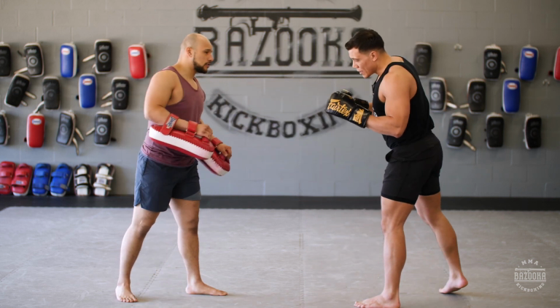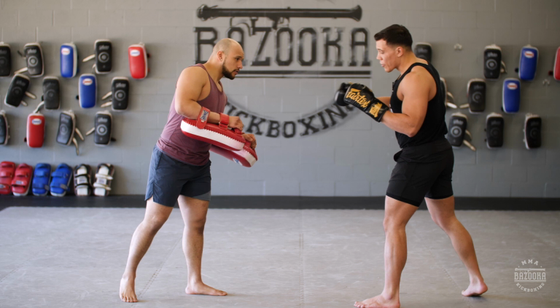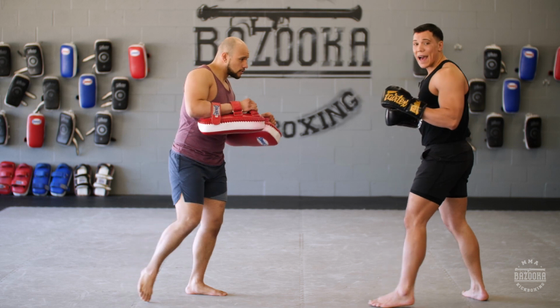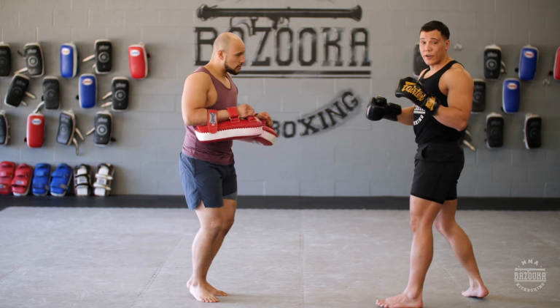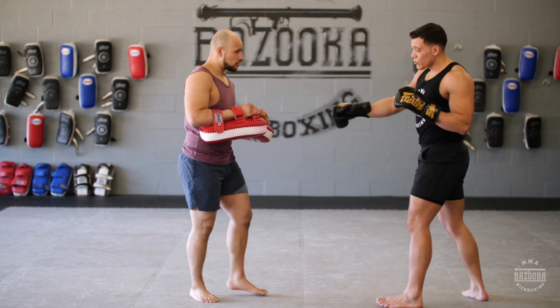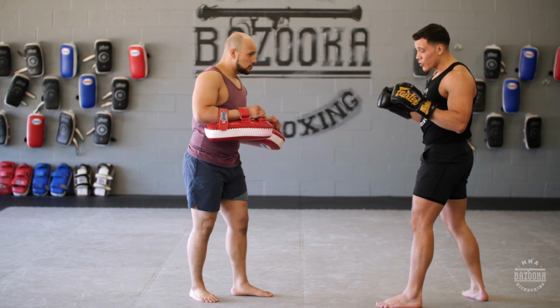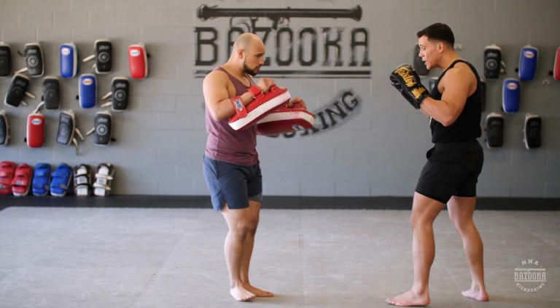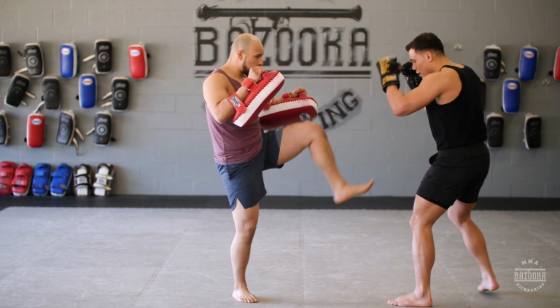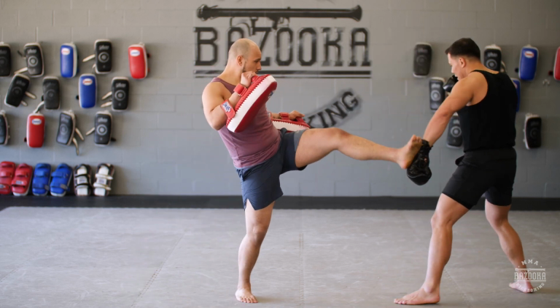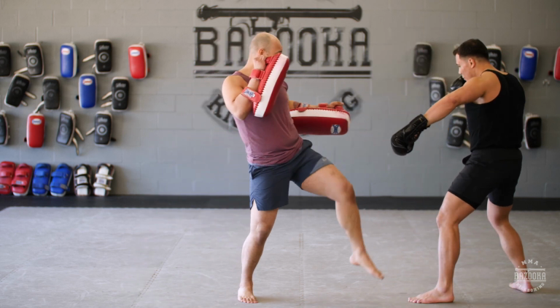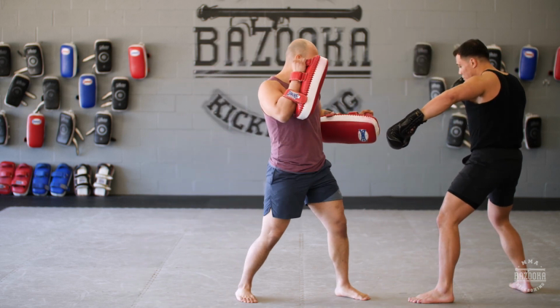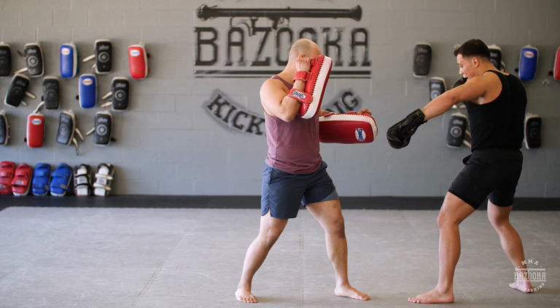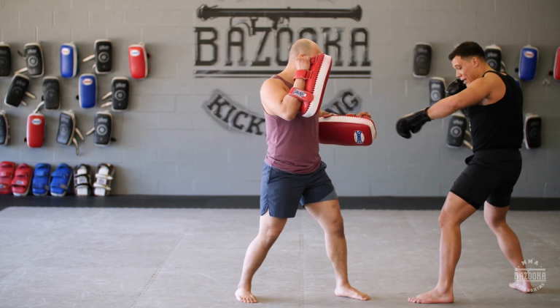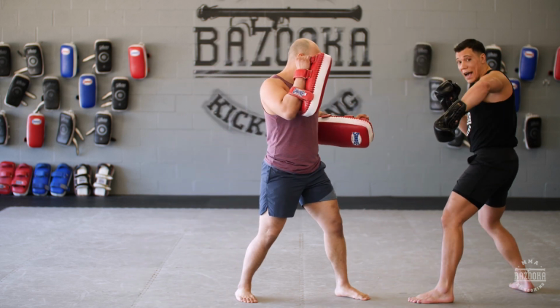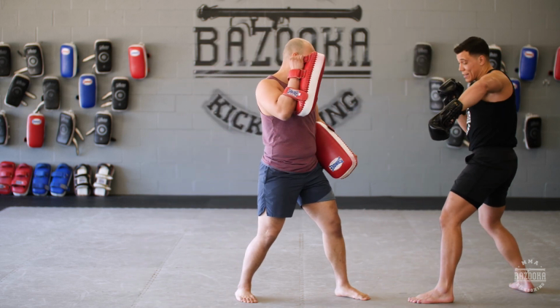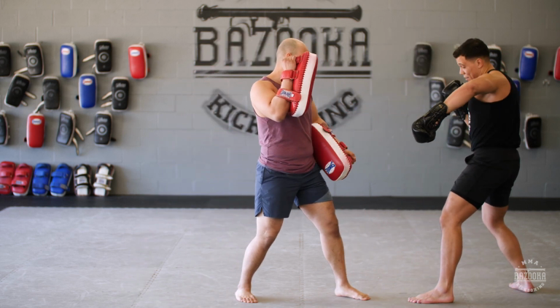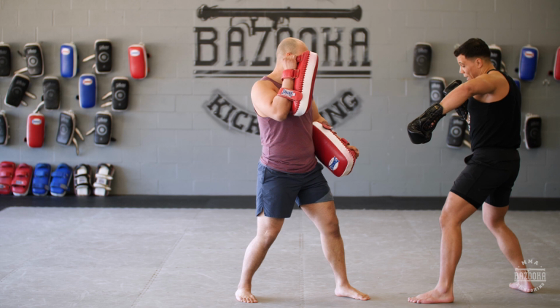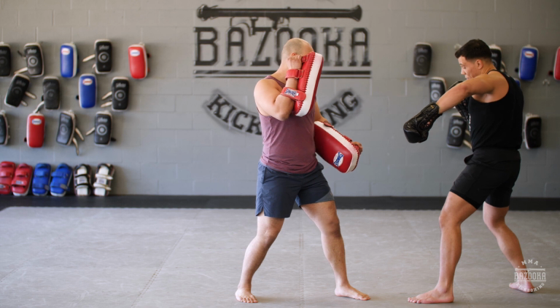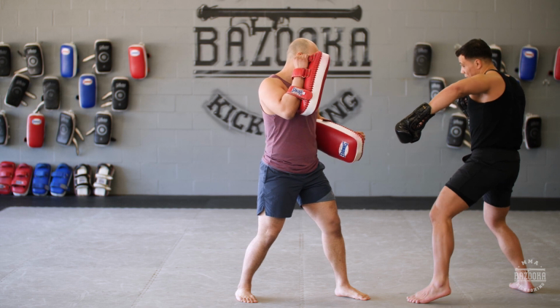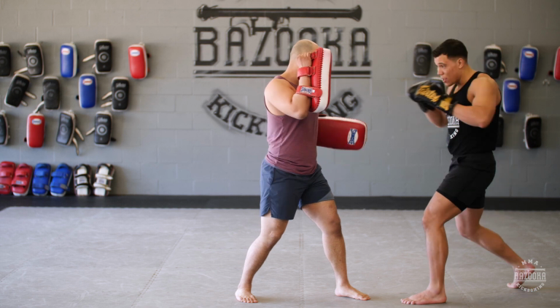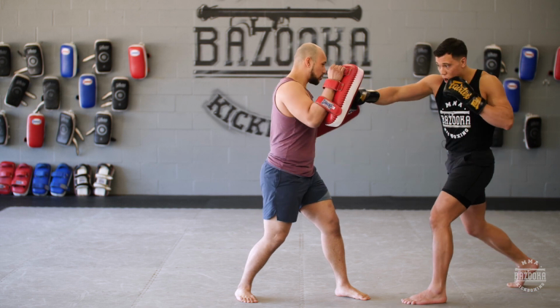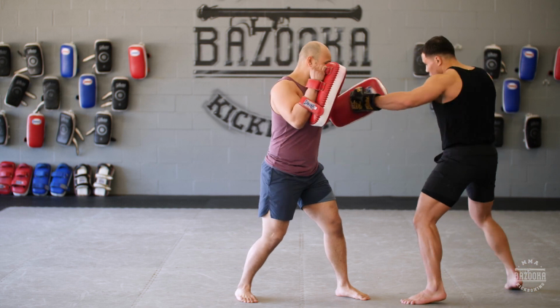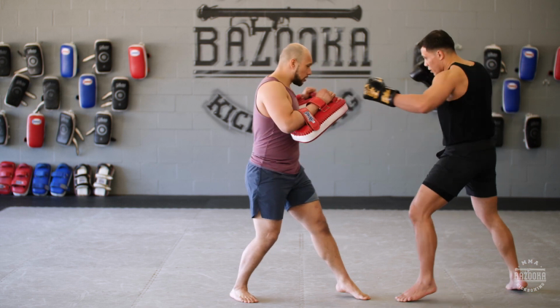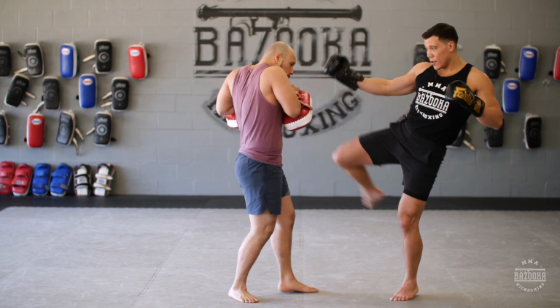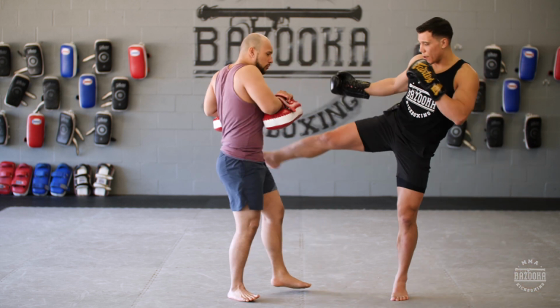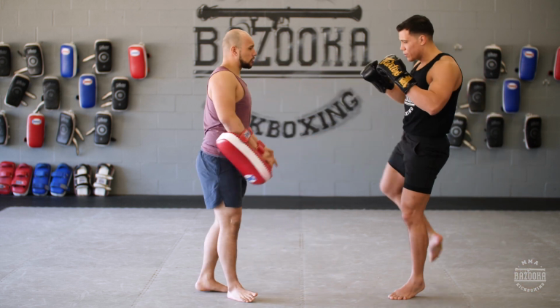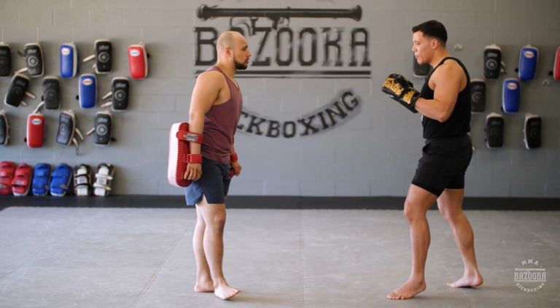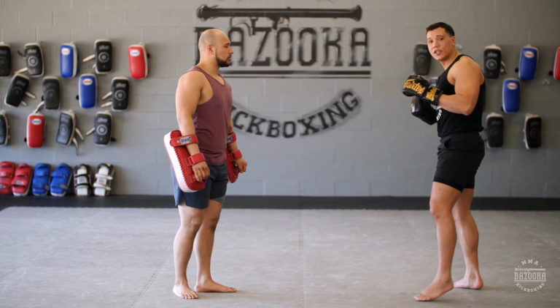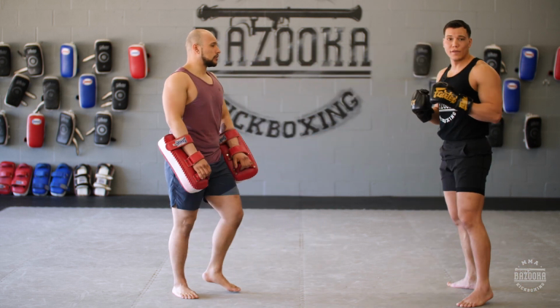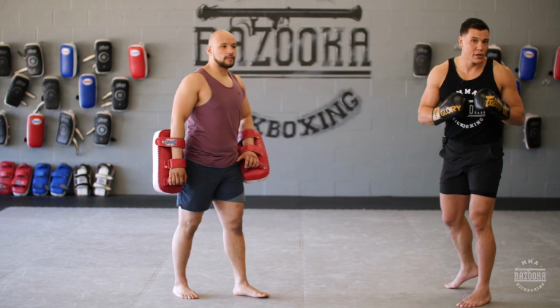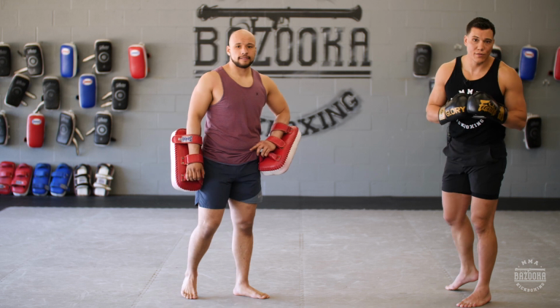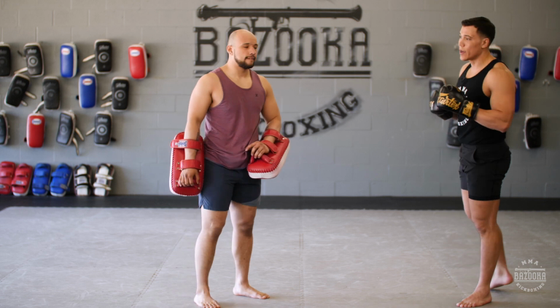Now we're going to add a variation where he's going to throw the lead front kick. I use my parry, I get the leg to the outside, cross hook — a very simple combination finishing with the round kick.